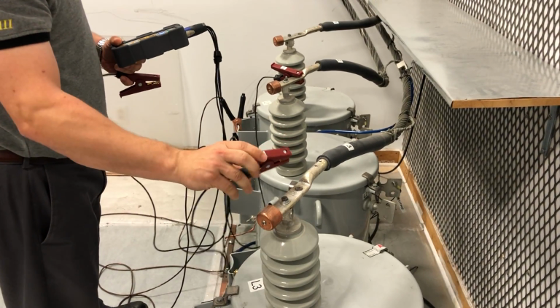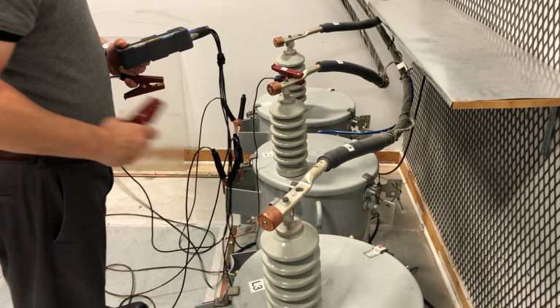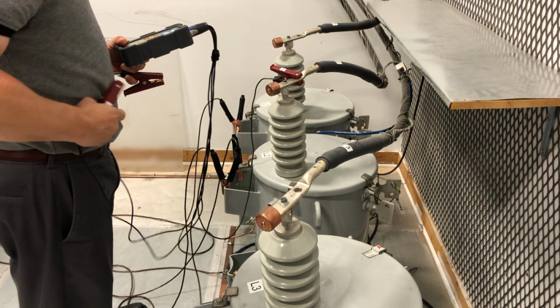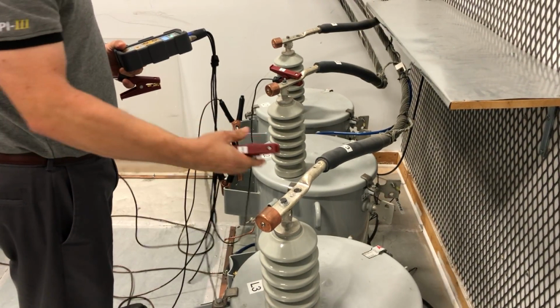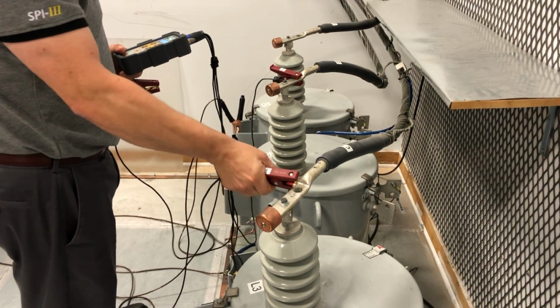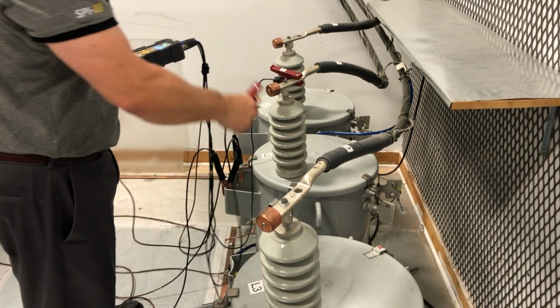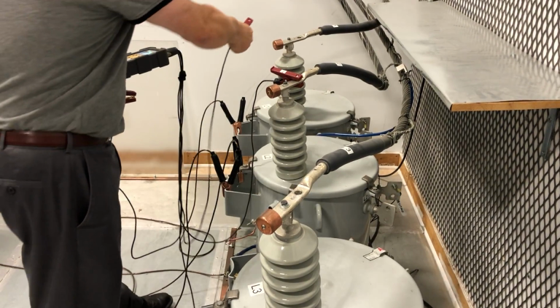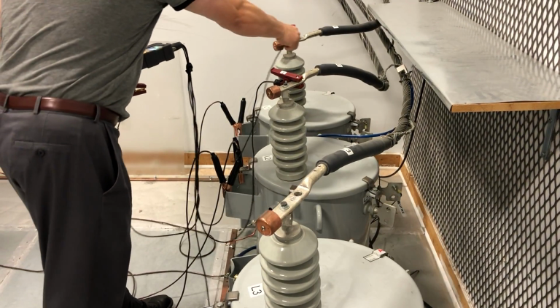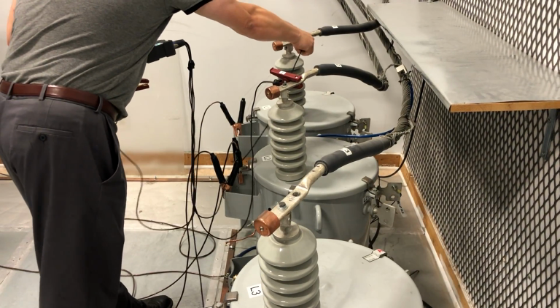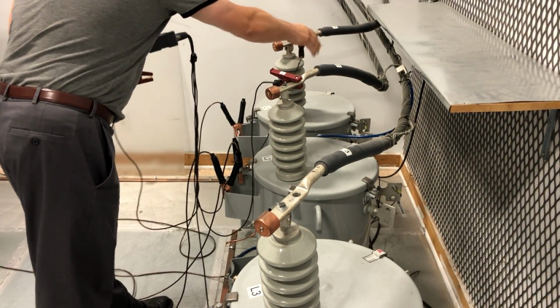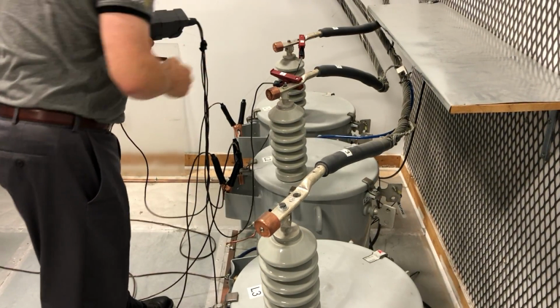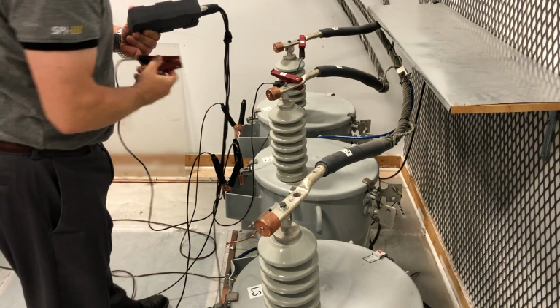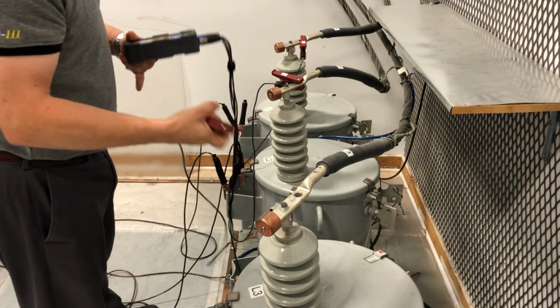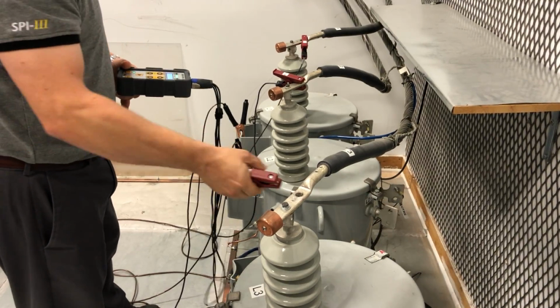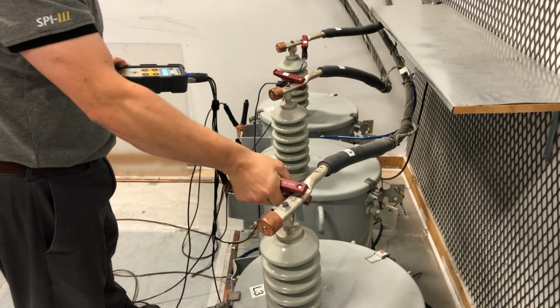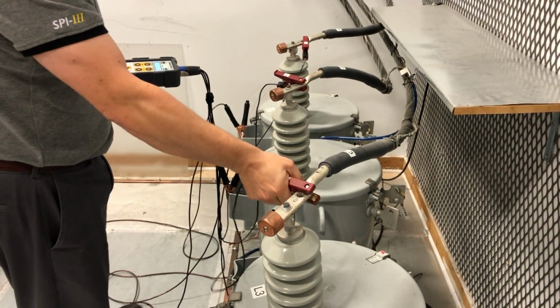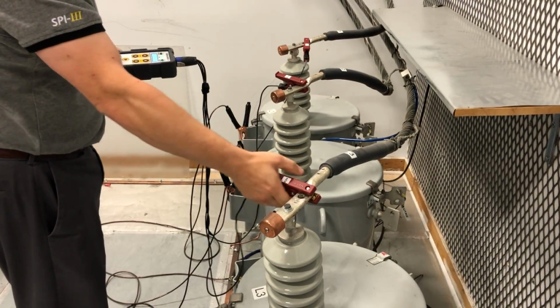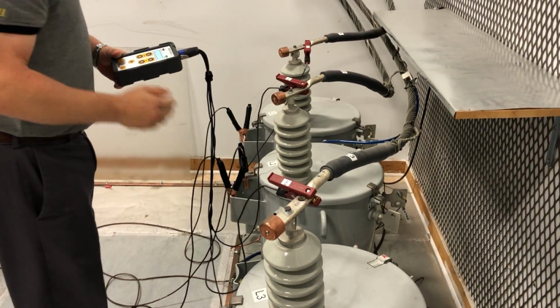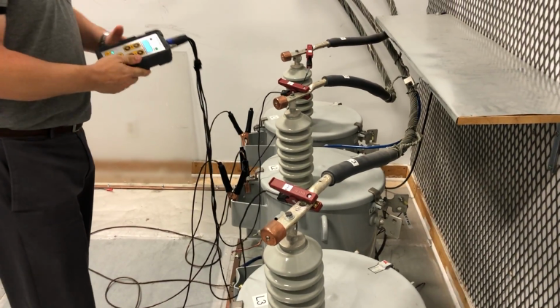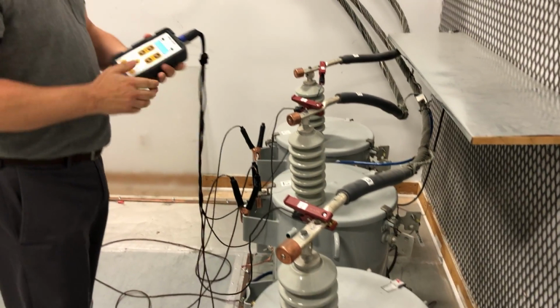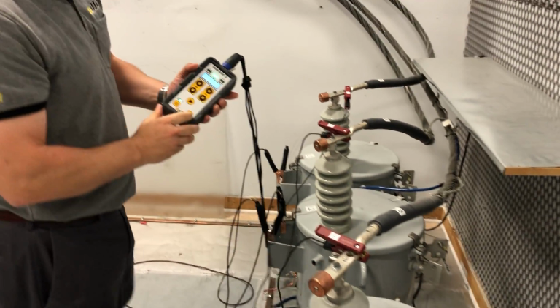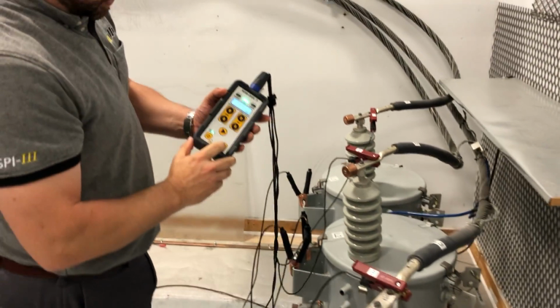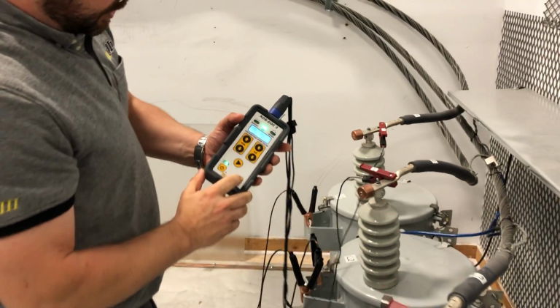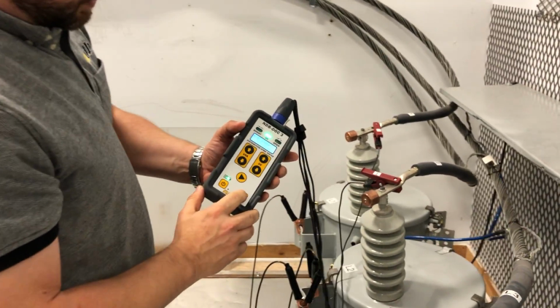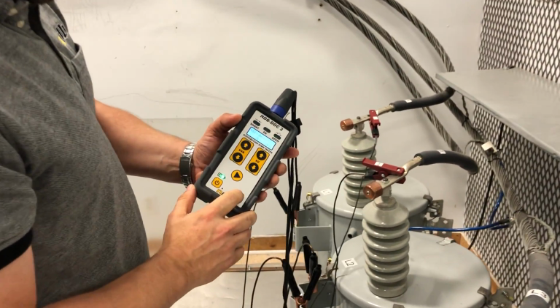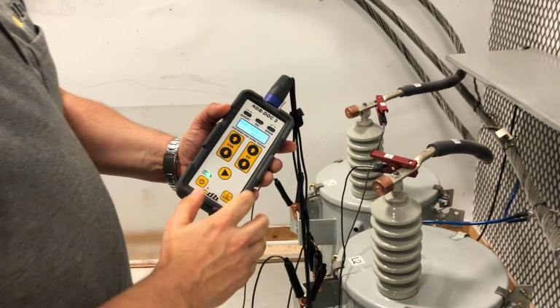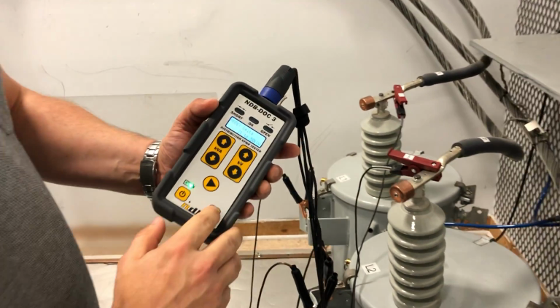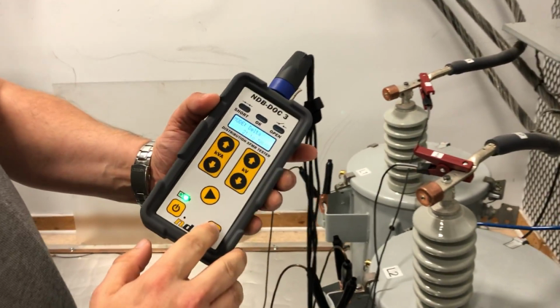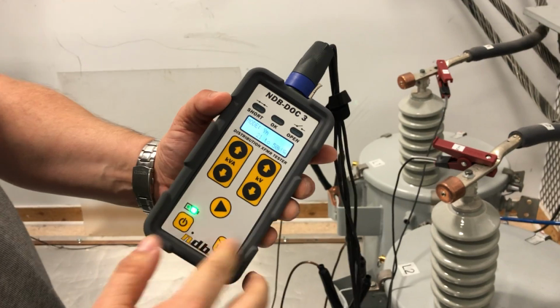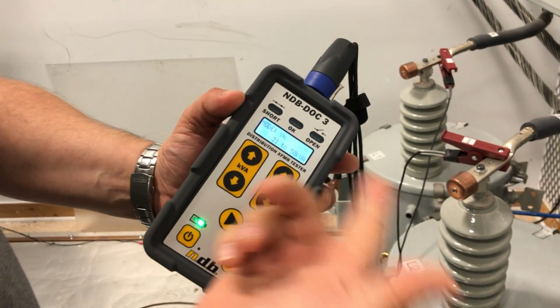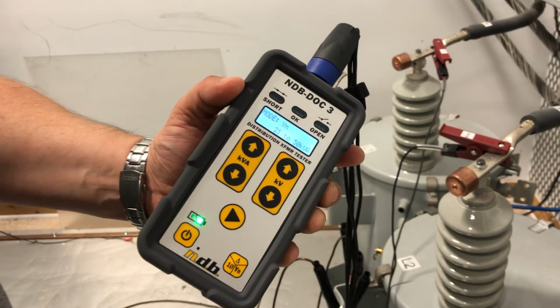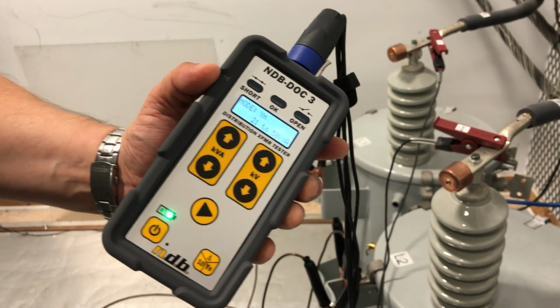So H1, H2, H3 on each transformer. Then we need to select the type of transformer, and this is going to be a Y.